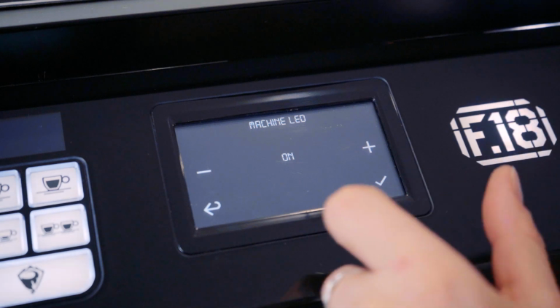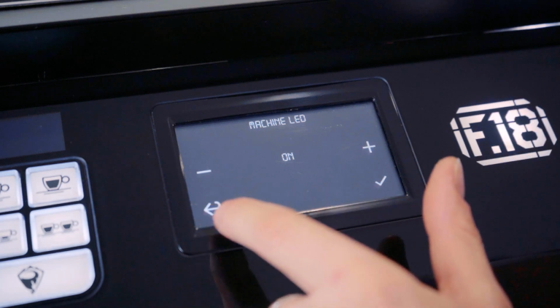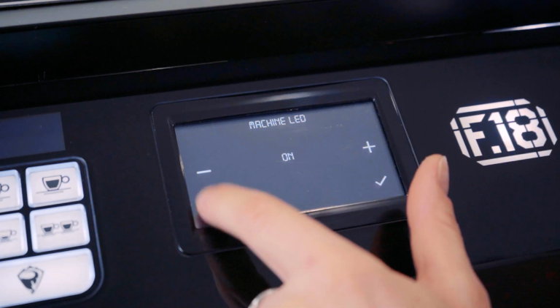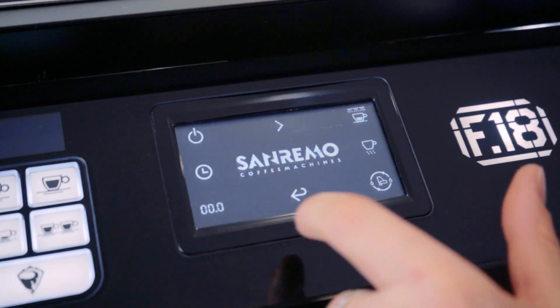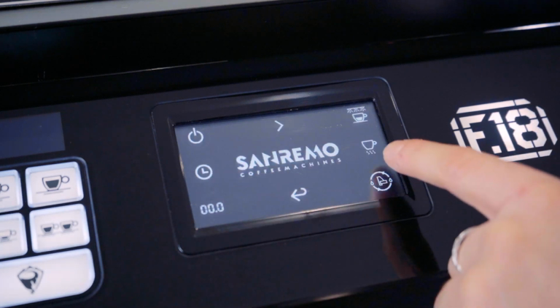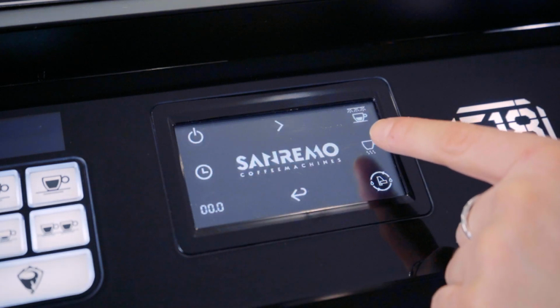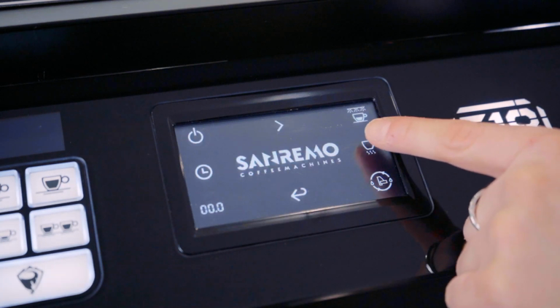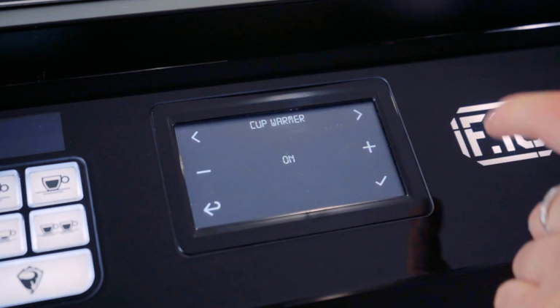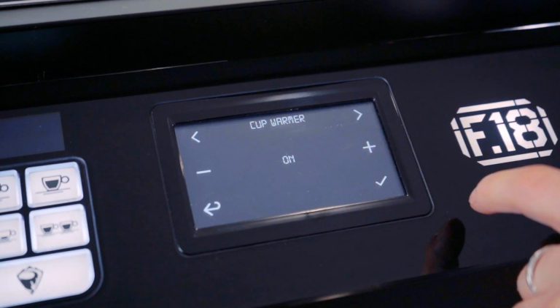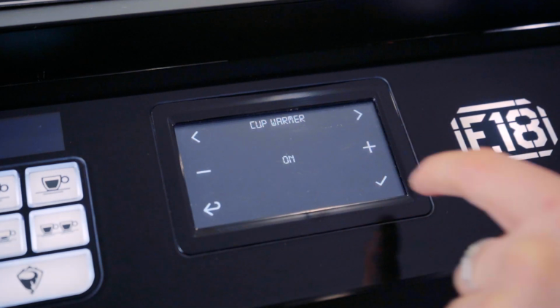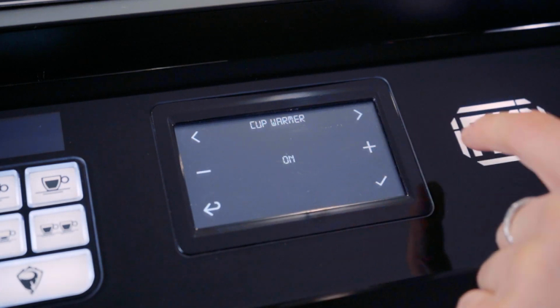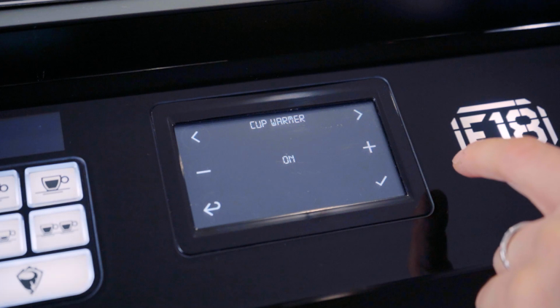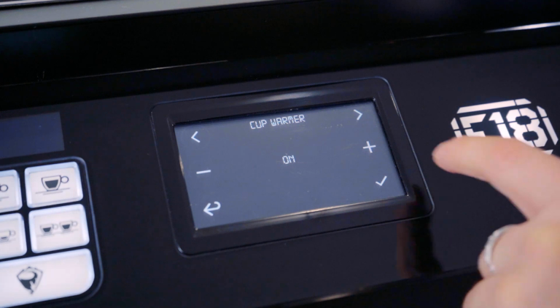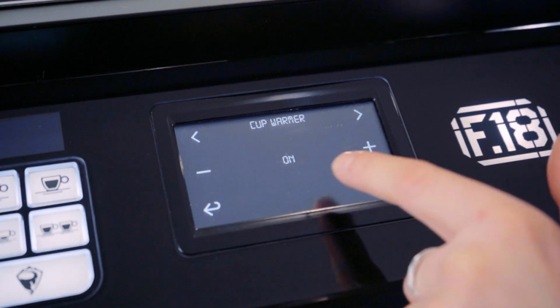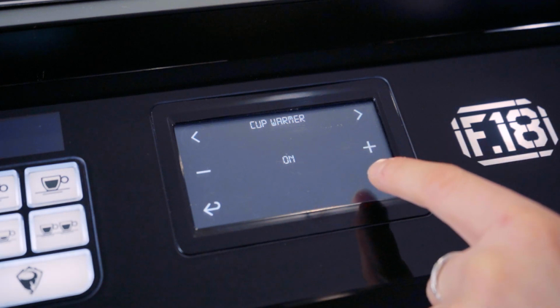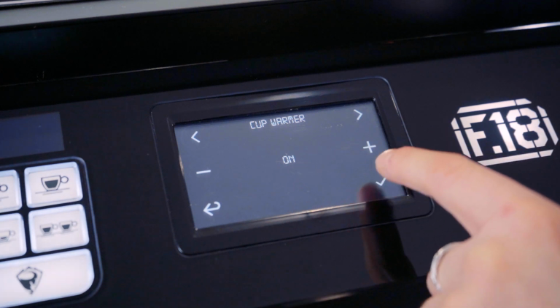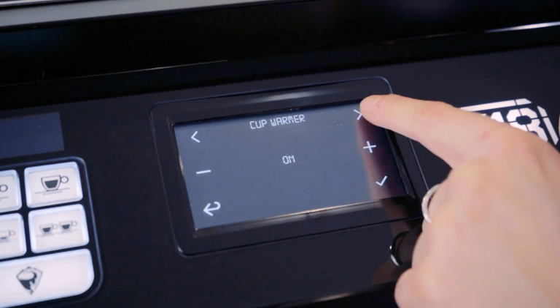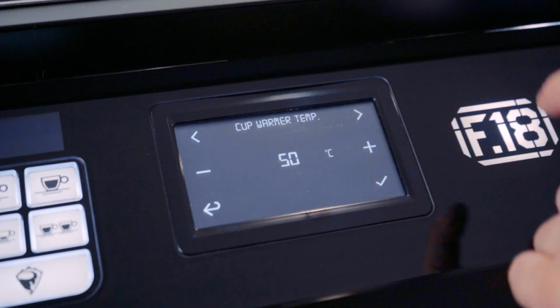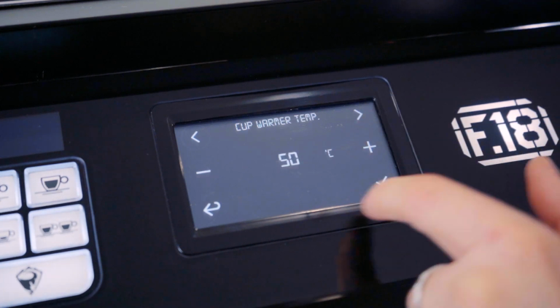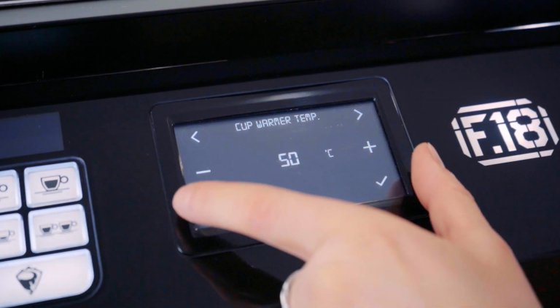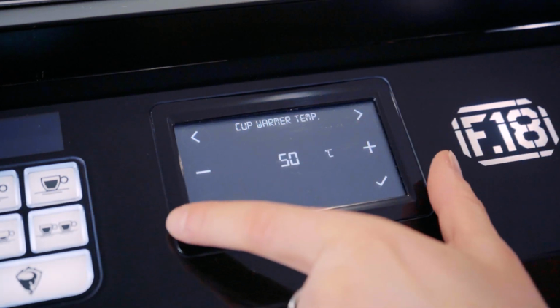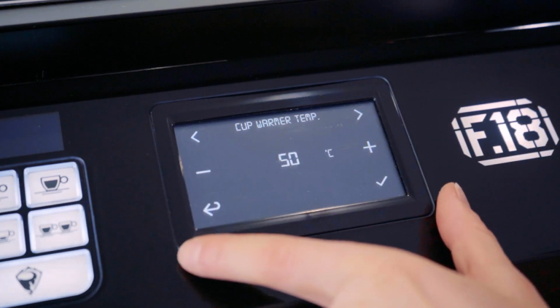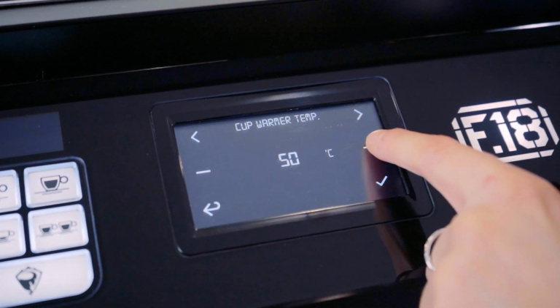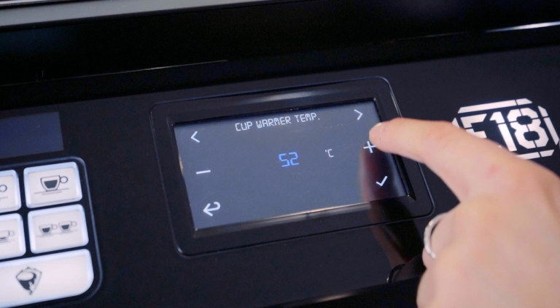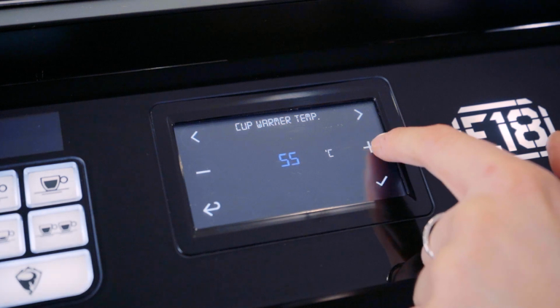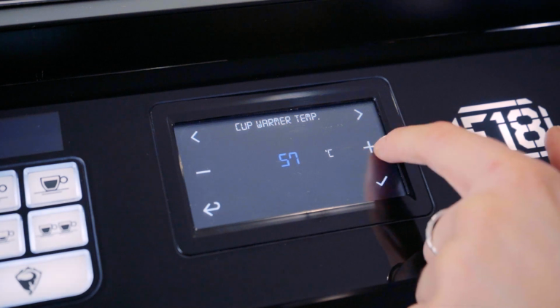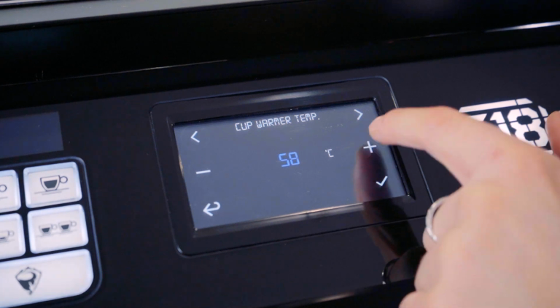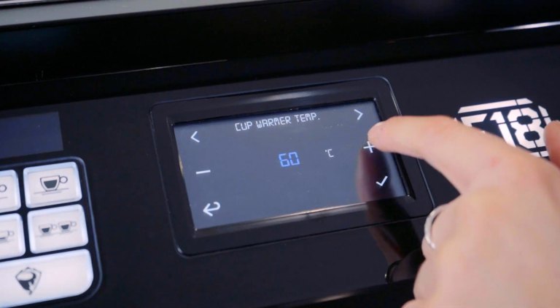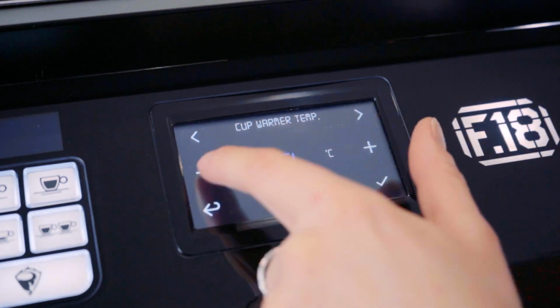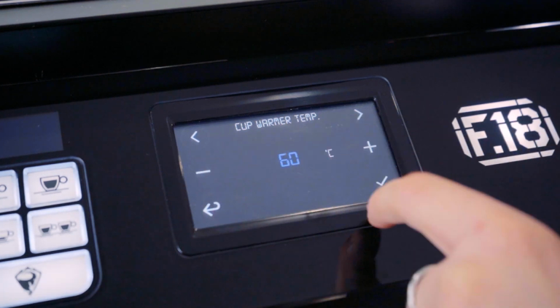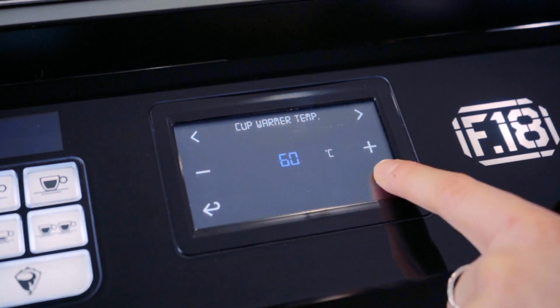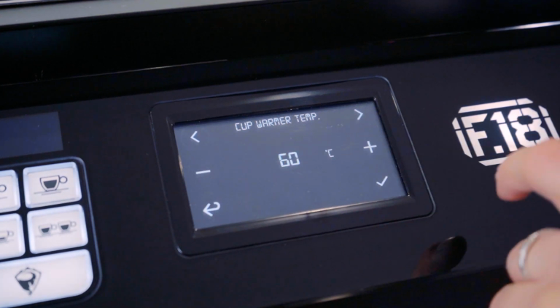Next is heating cup, so this is your cup warmer. It's set to on, and the next screen over is your cup warmer temperature. You can go up — just remember when you make a change, you do save.